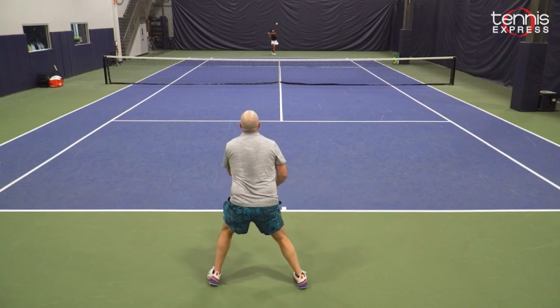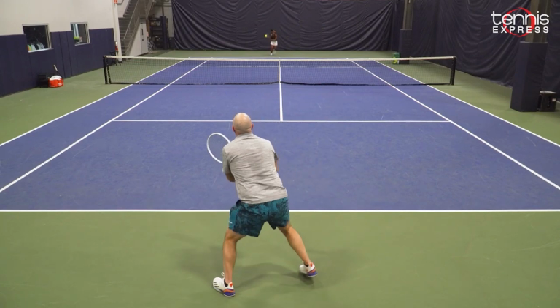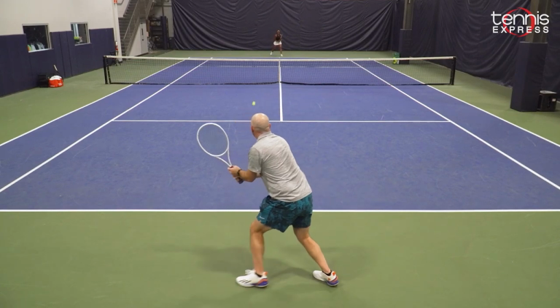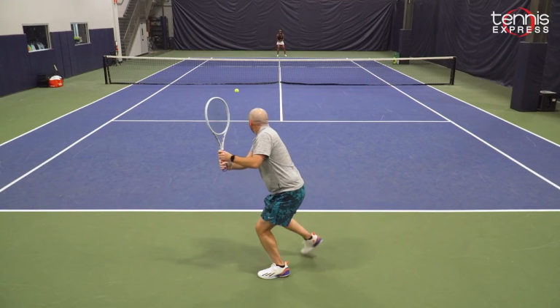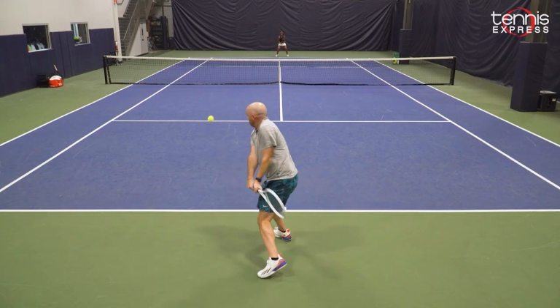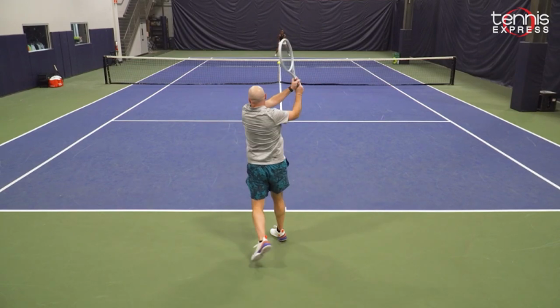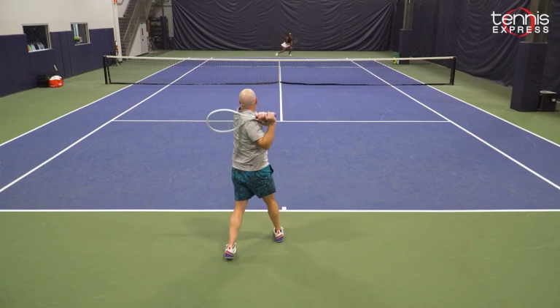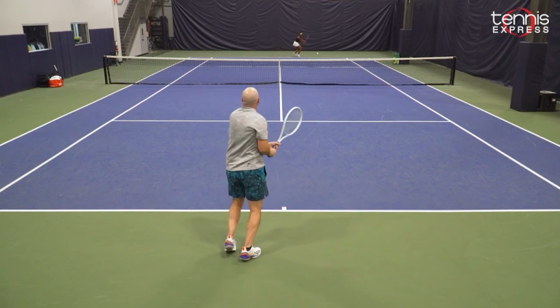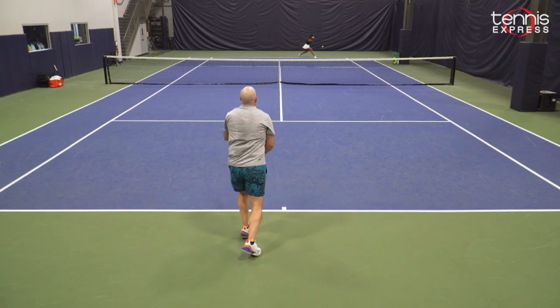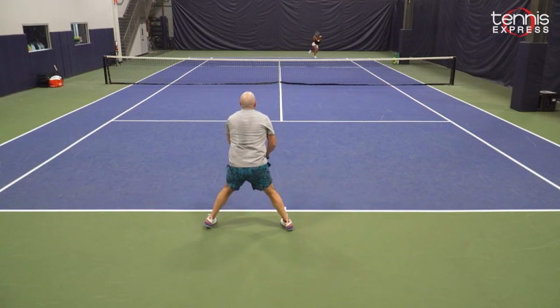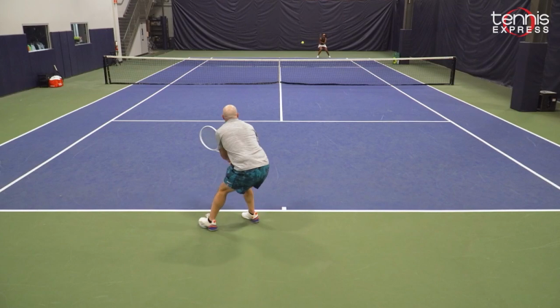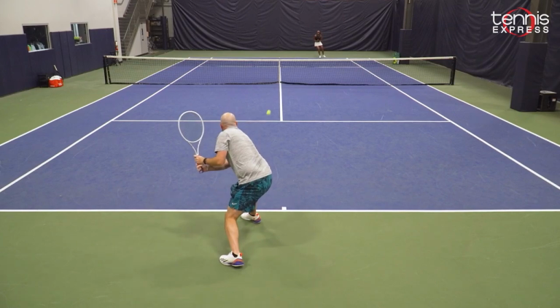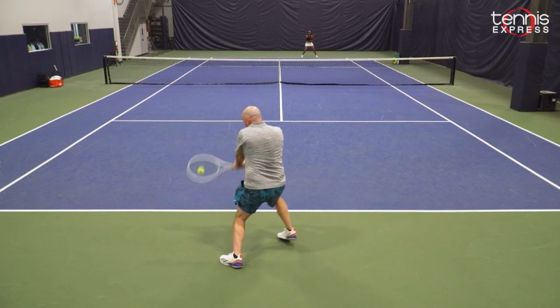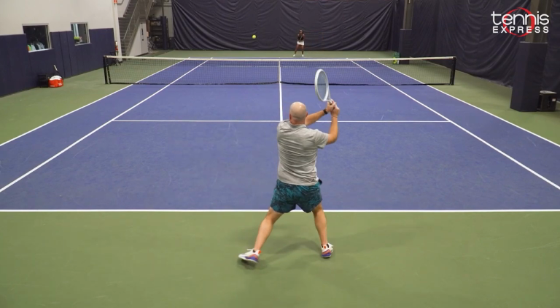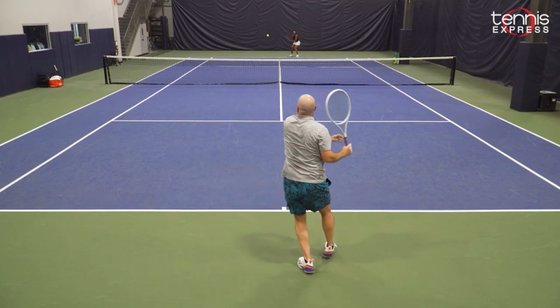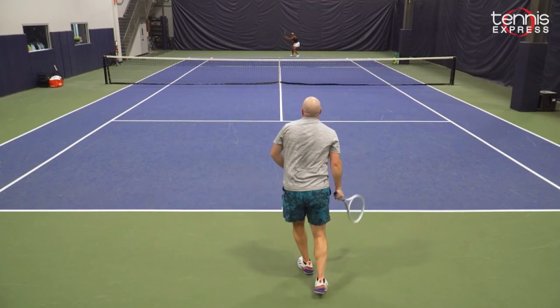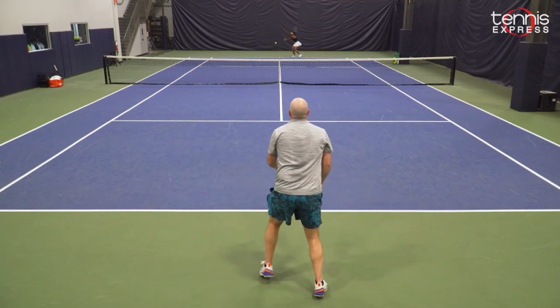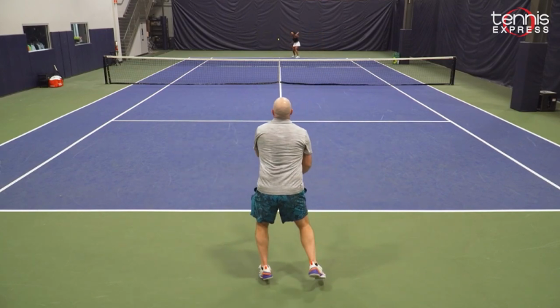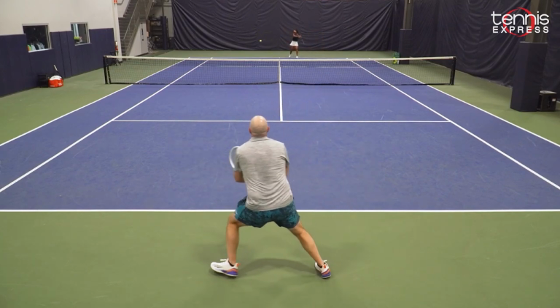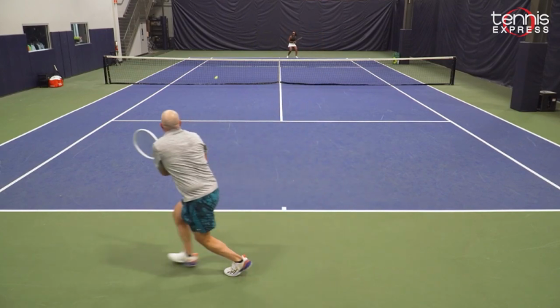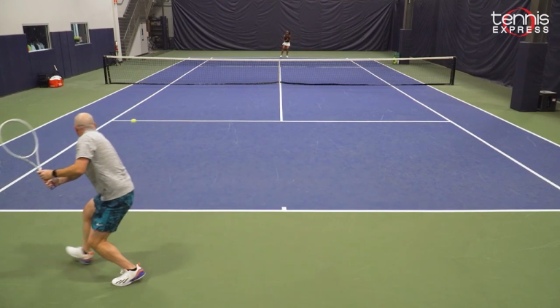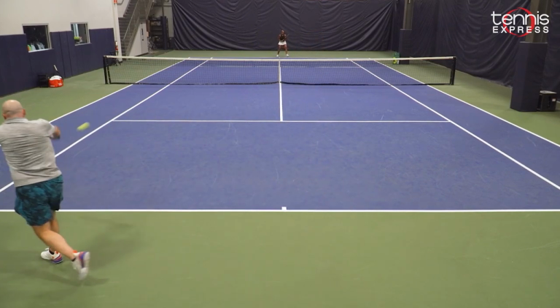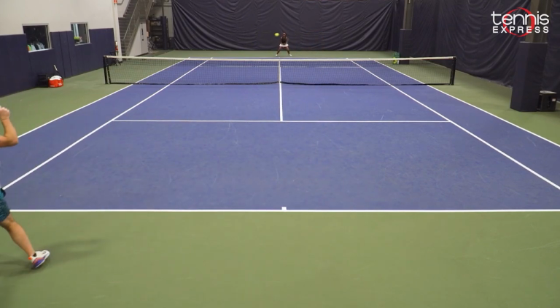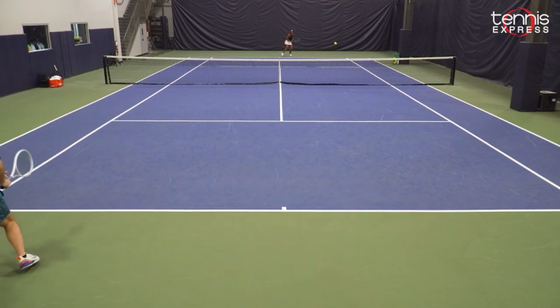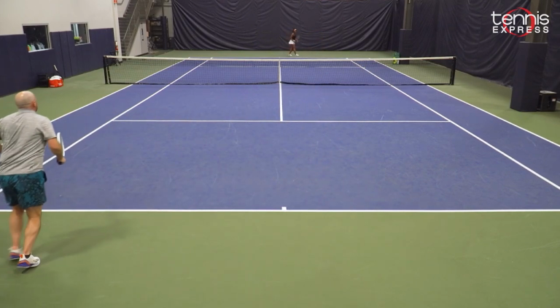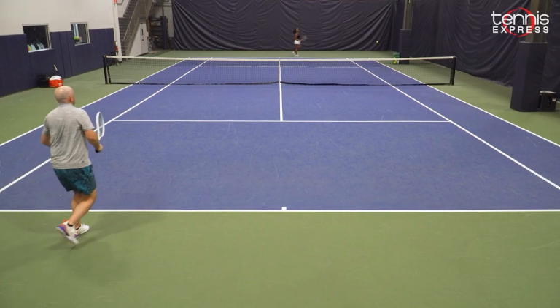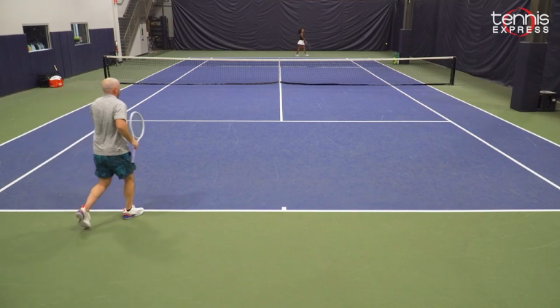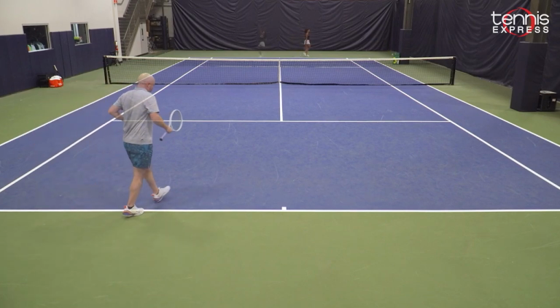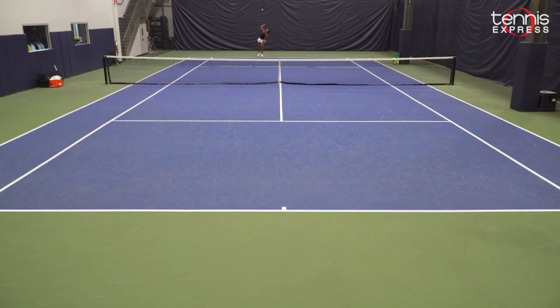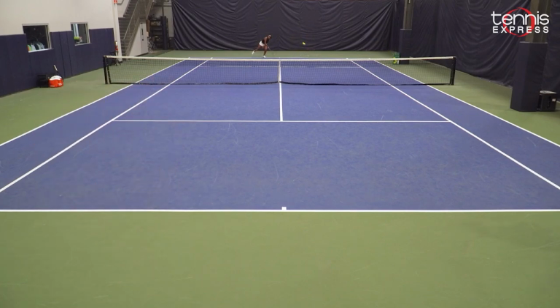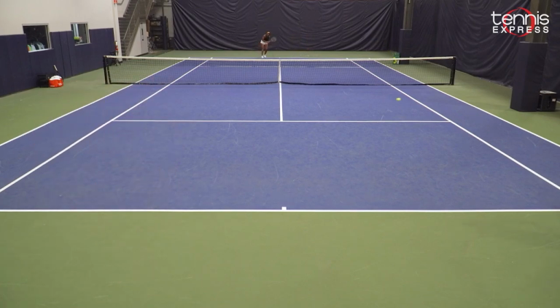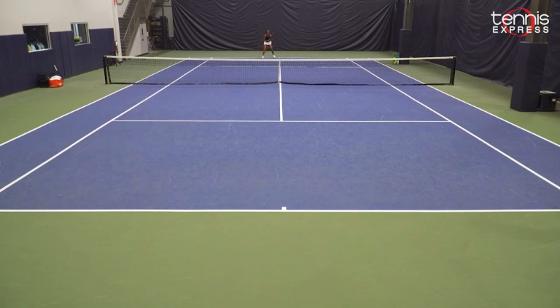The Shift is a brand new racket from Wilson. They've dominated the tour arguably with the Wilson Blades and the Pro Staffs over the years. The Shift is something a little bit different.